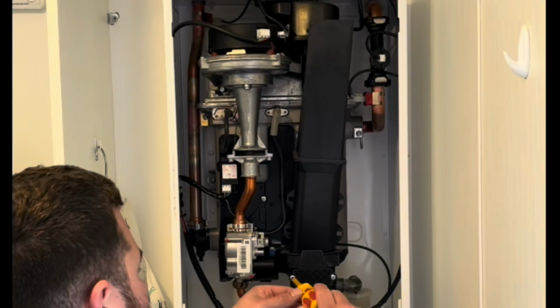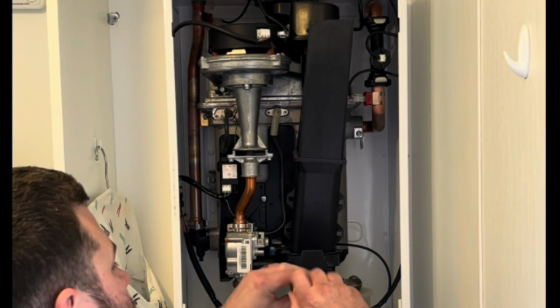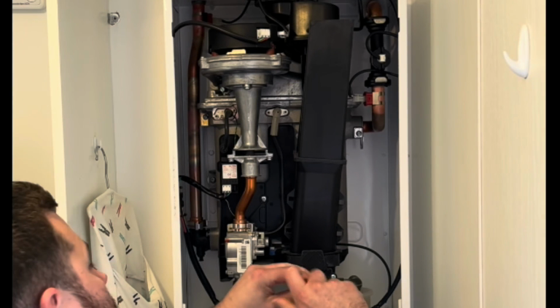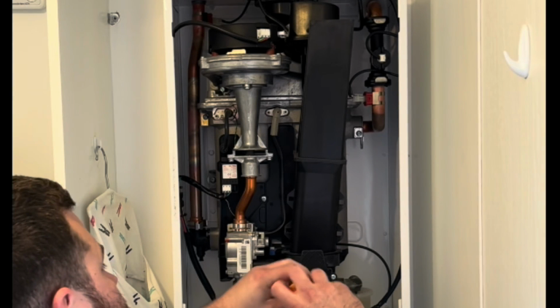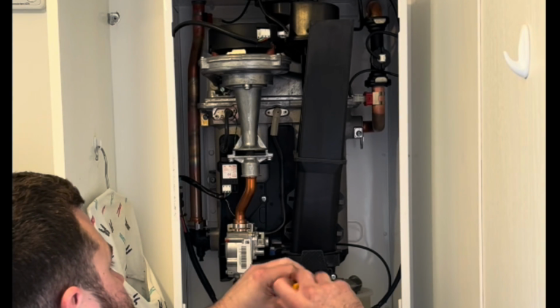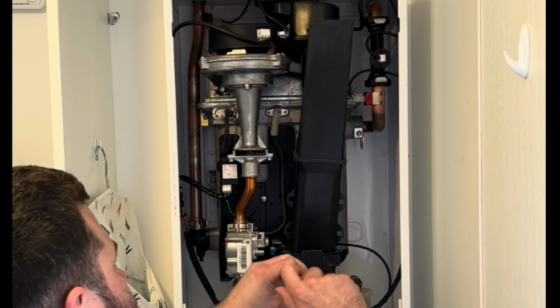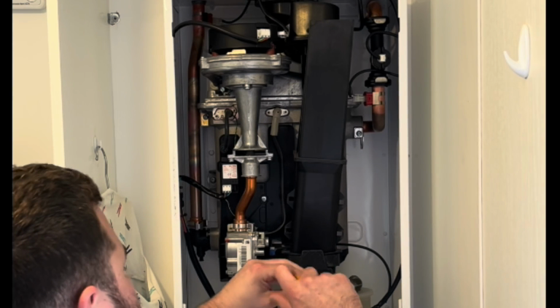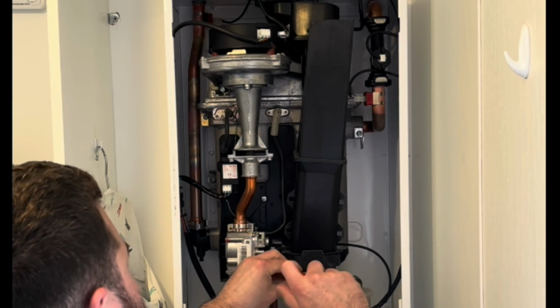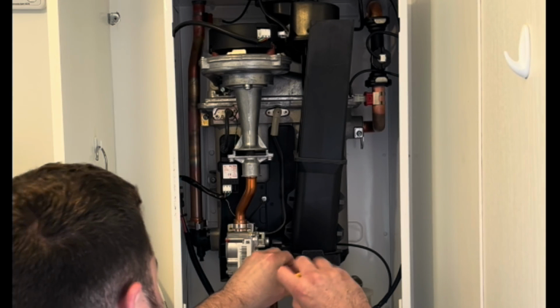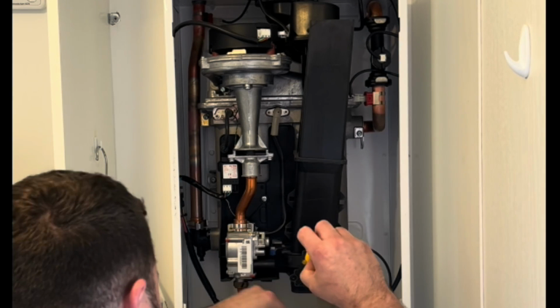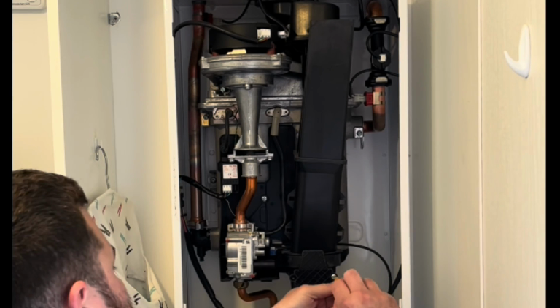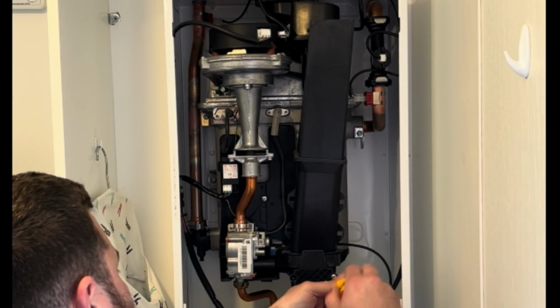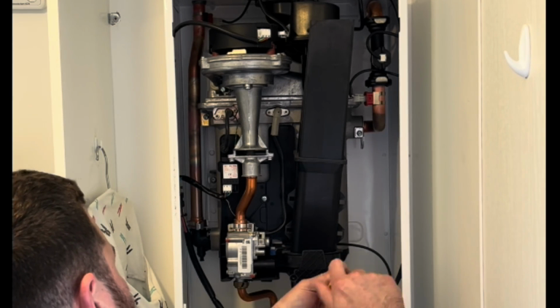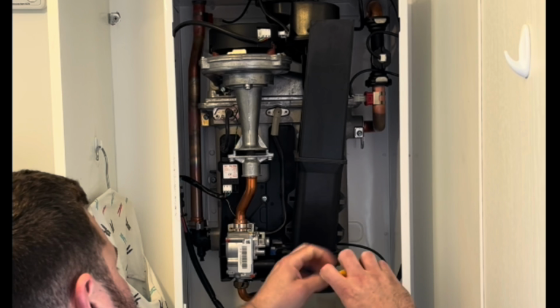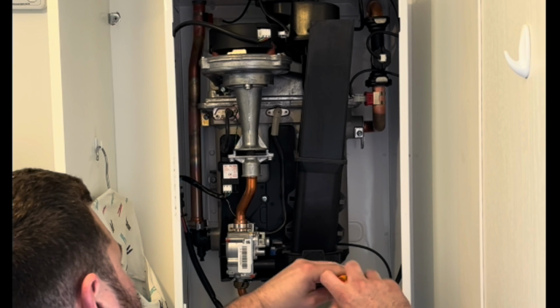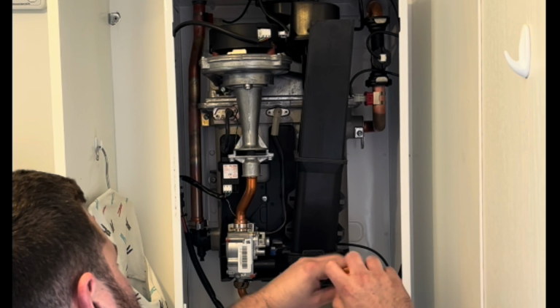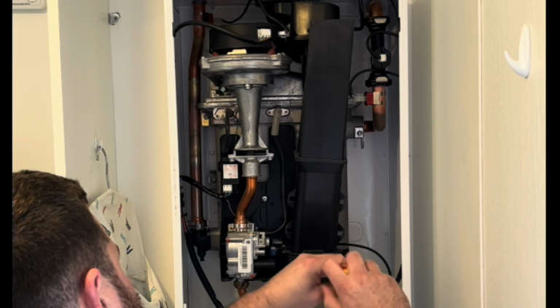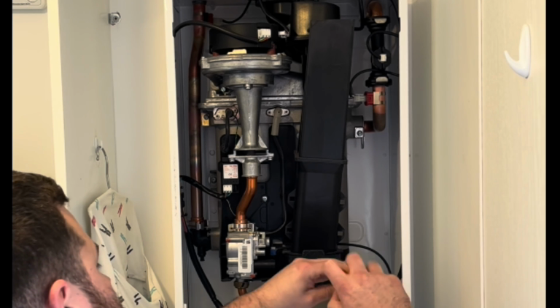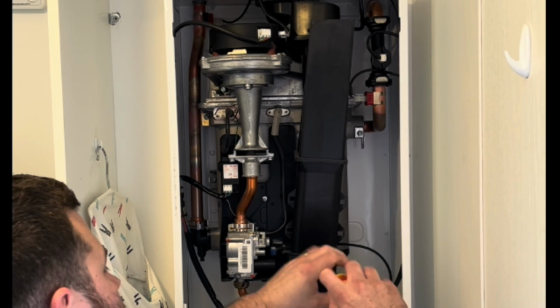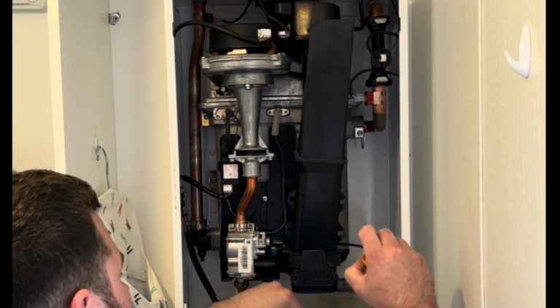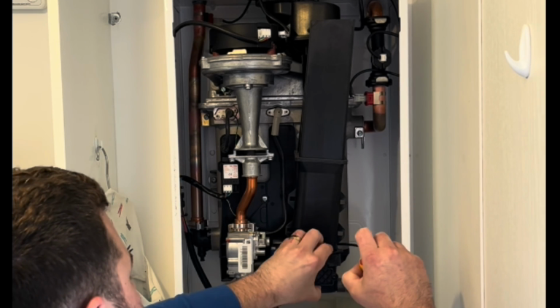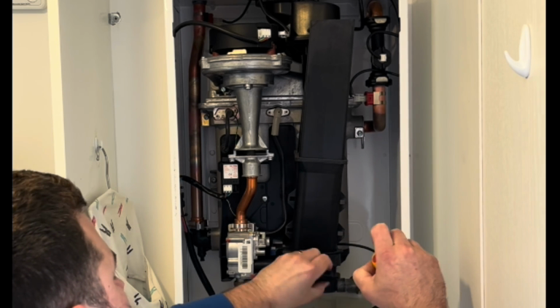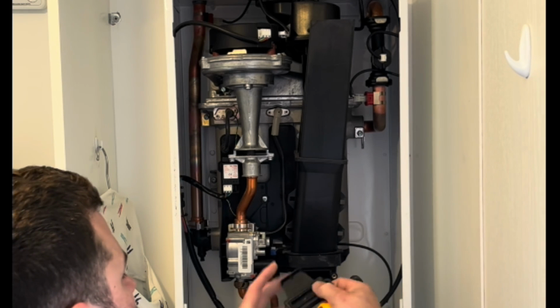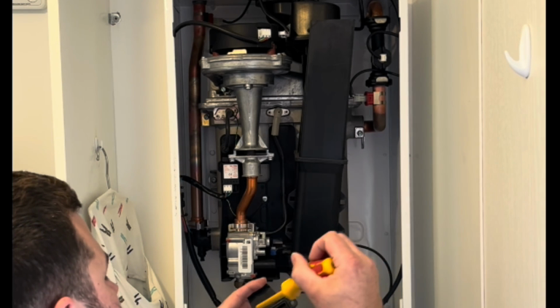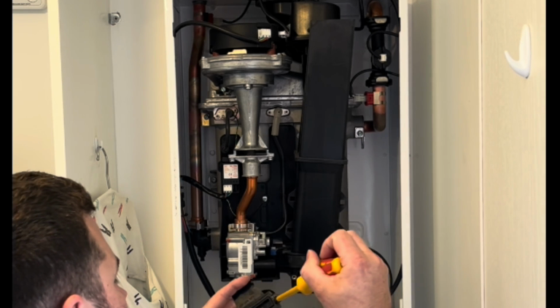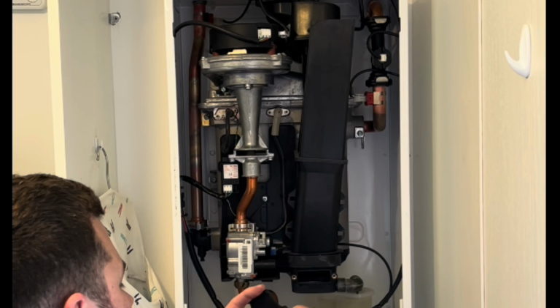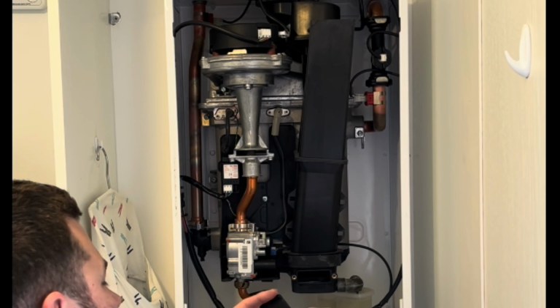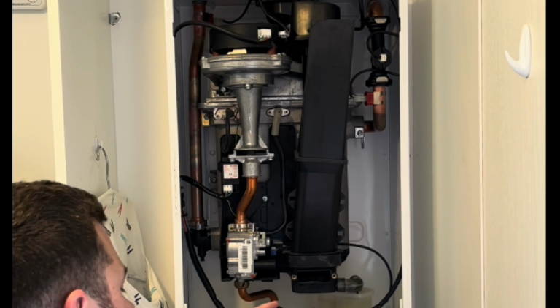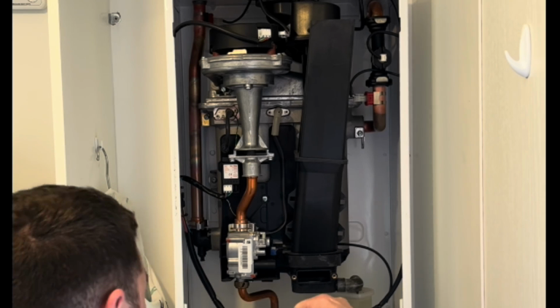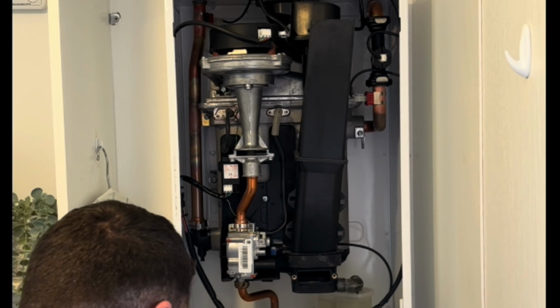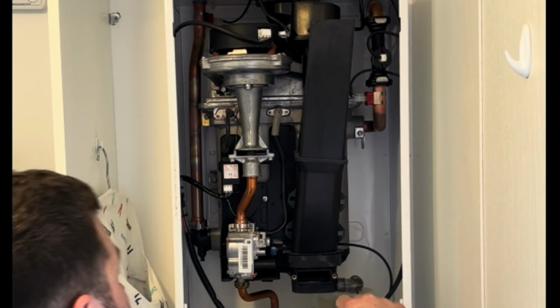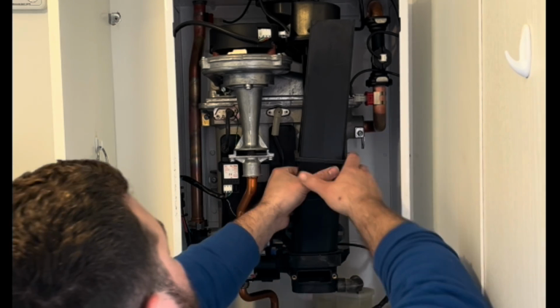Welcome back guys, thank you very much for joining me. Today it's going to be a real simple video — an ideal HE strip down. Now this is for training purposes only; there is no gas test involved, so if you don't have the relevant qualifications please do not attempt this.